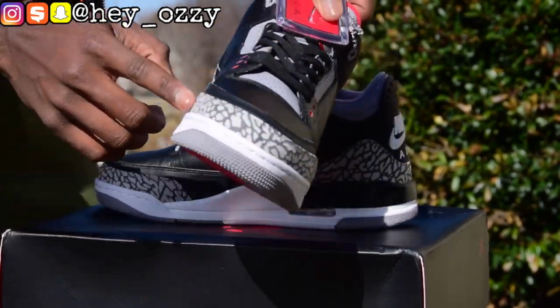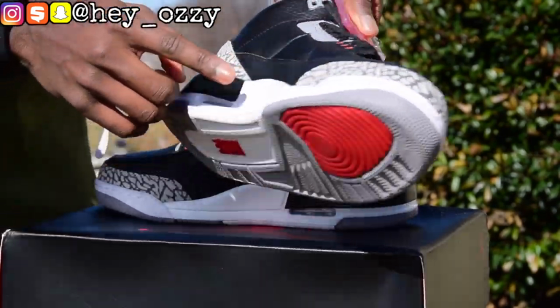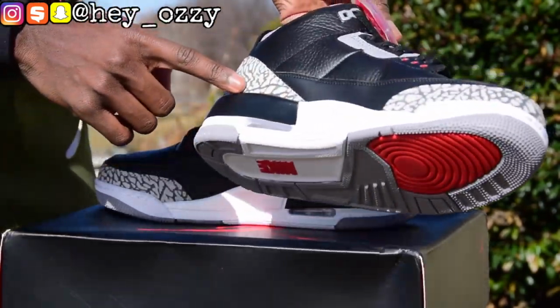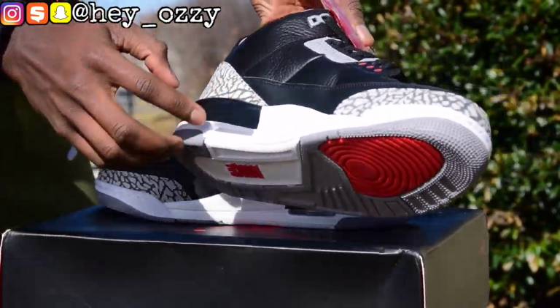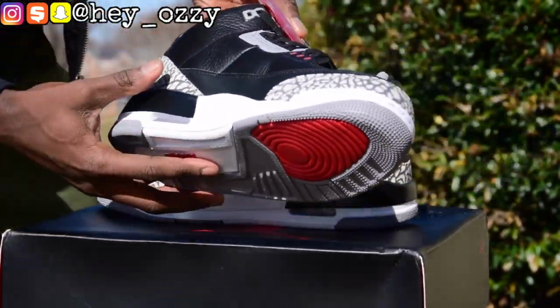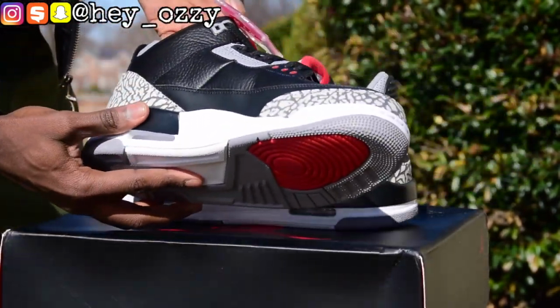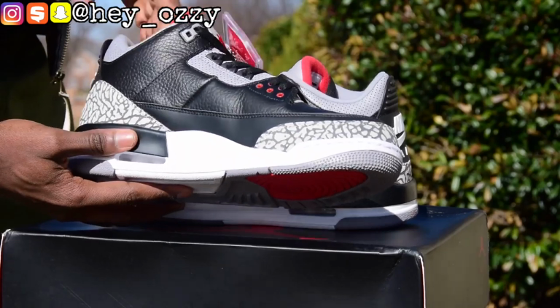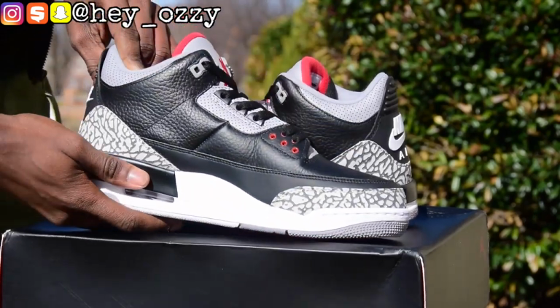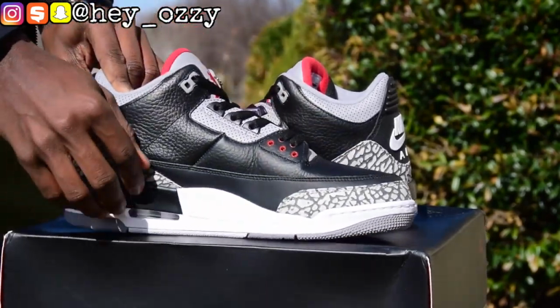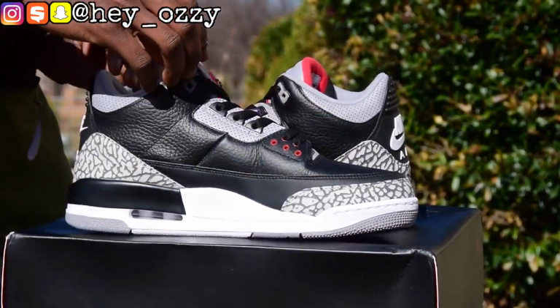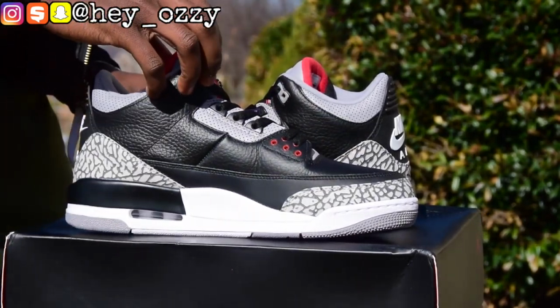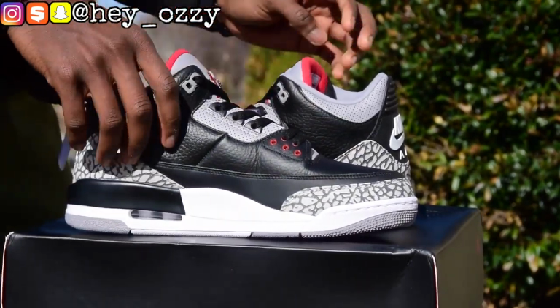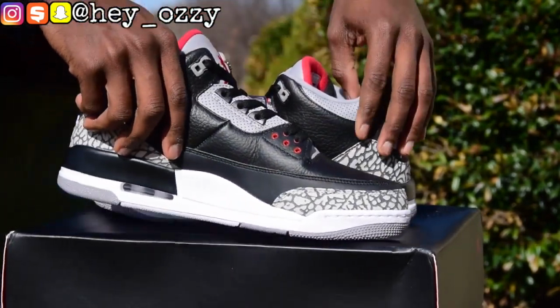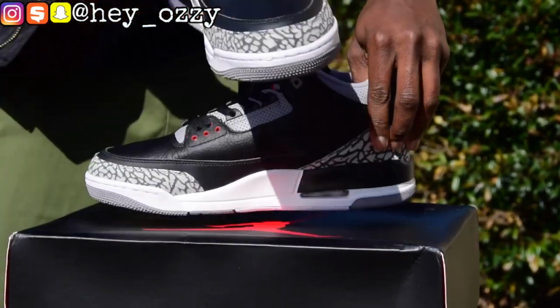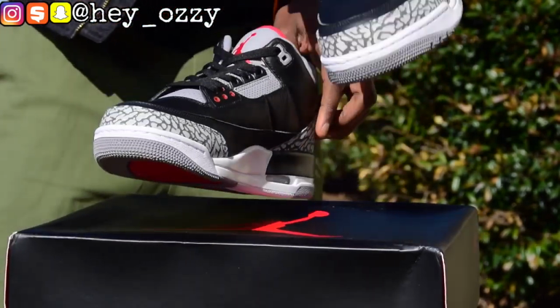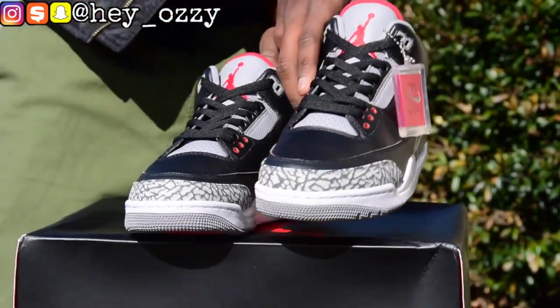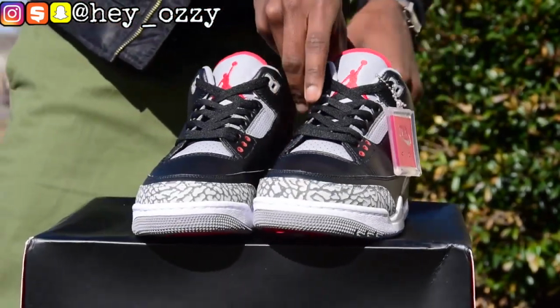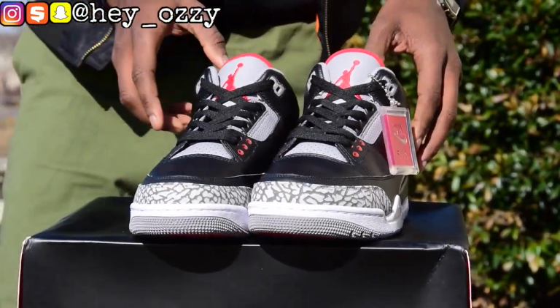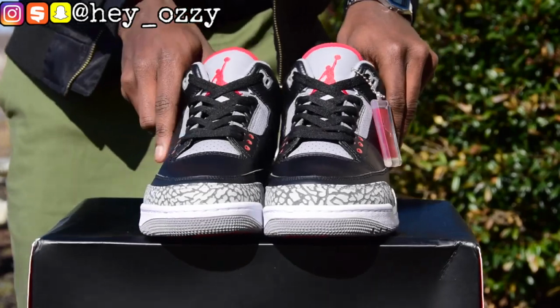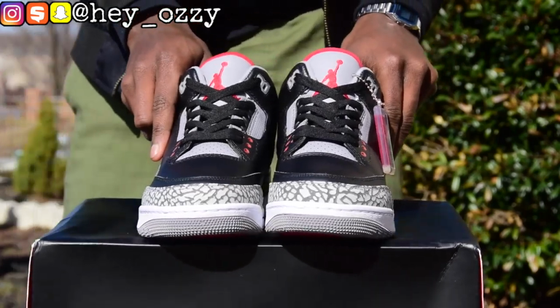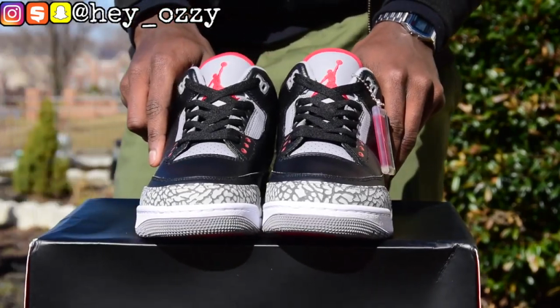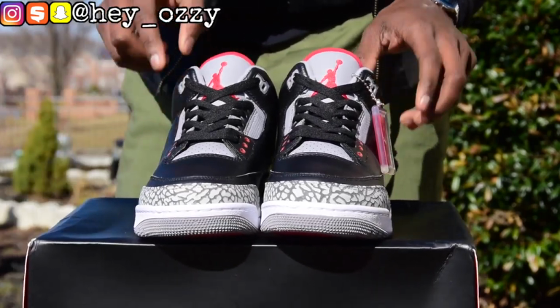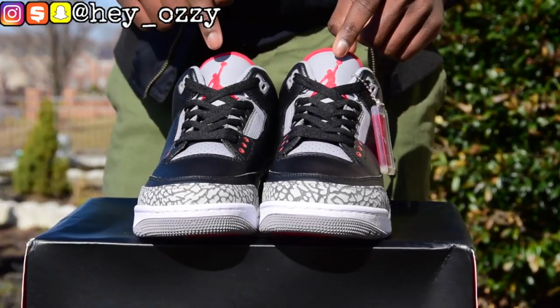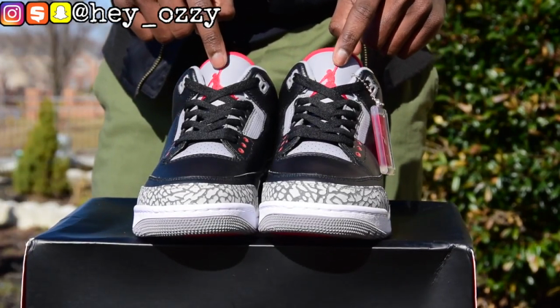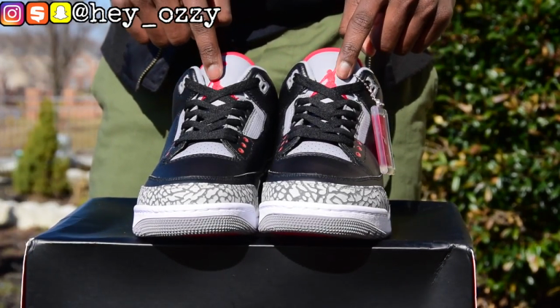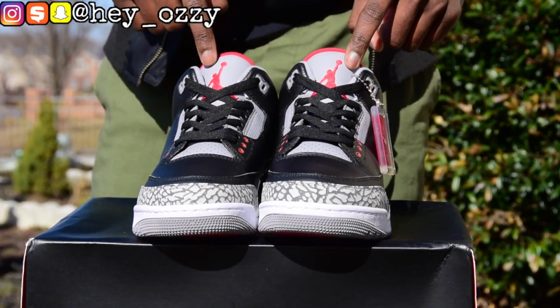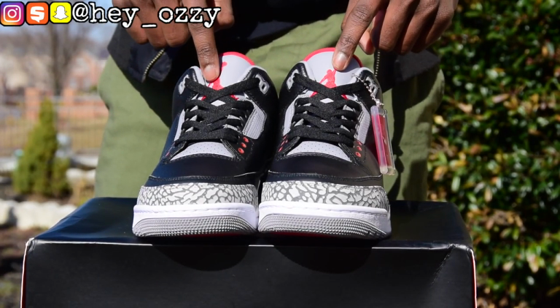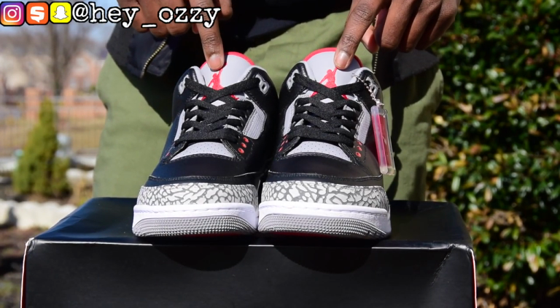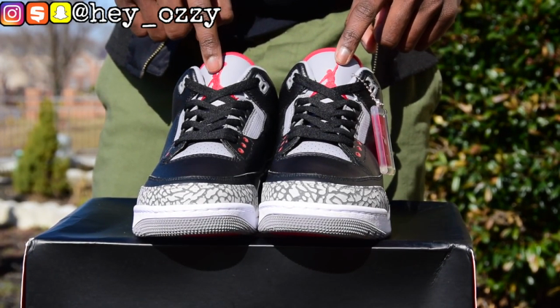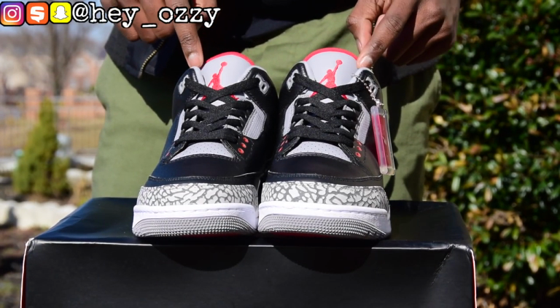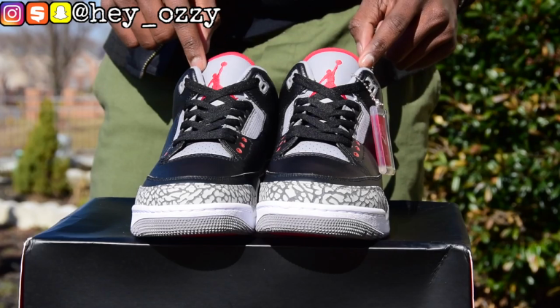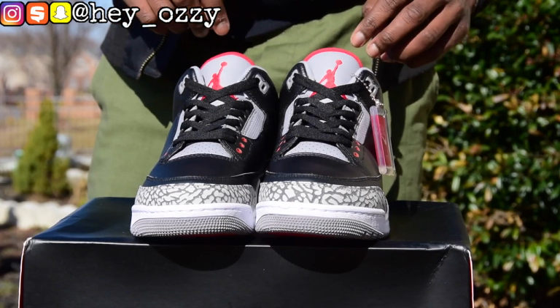So the tumble leather is on the toe box and the side of the shoe right here as well. And there's a smooth leather as opposed to tumble leather over here, so that's the only part of the shoe that has smooth leather.